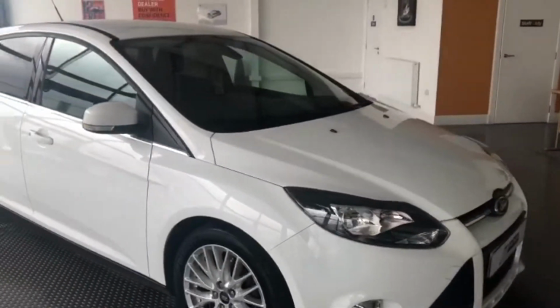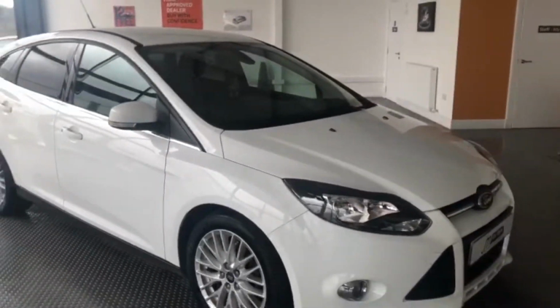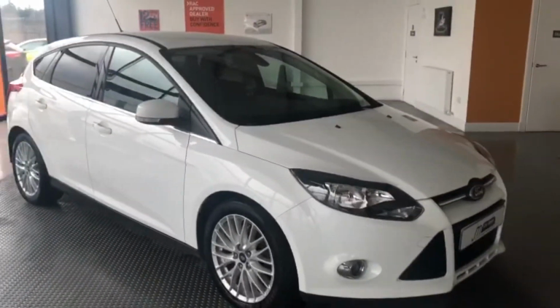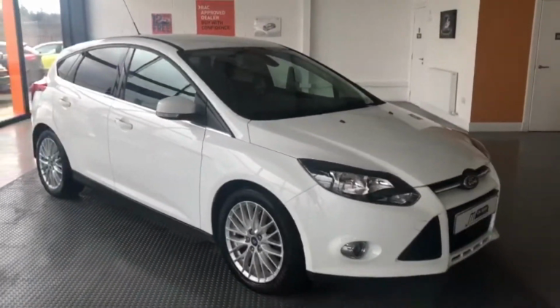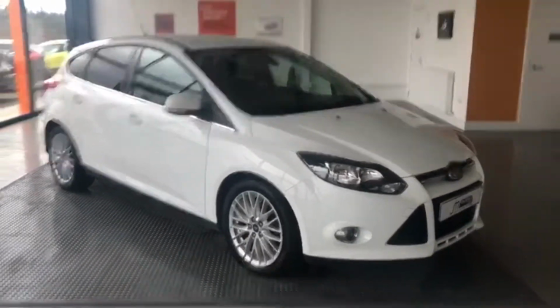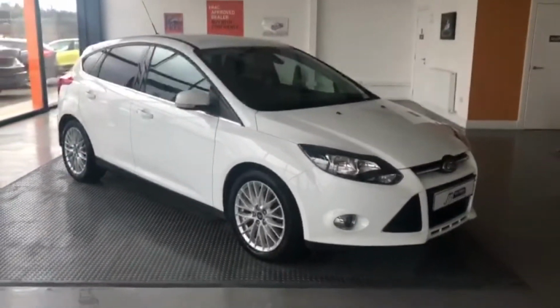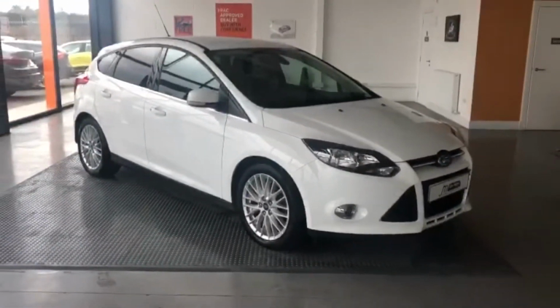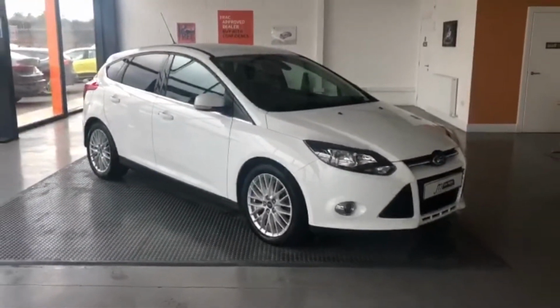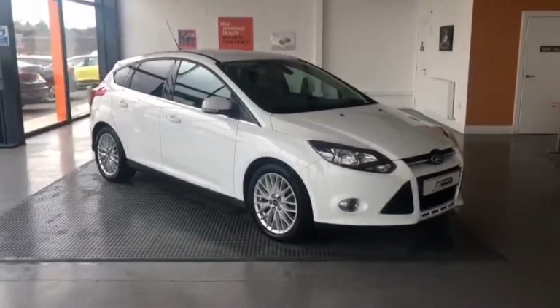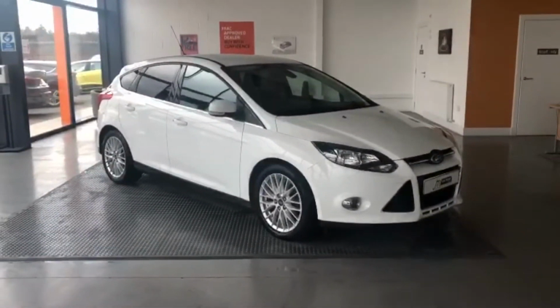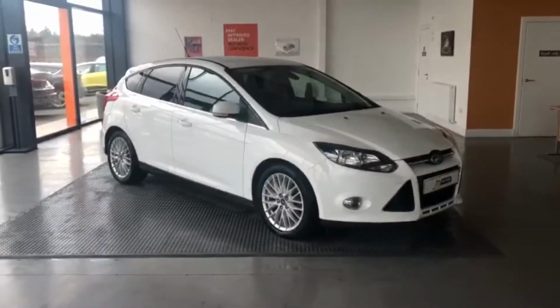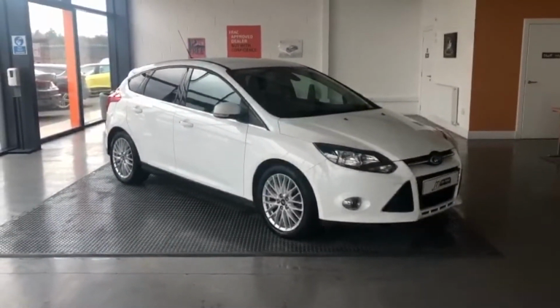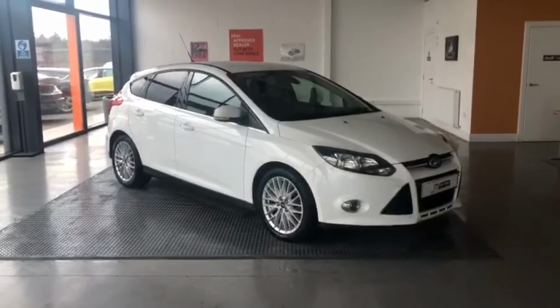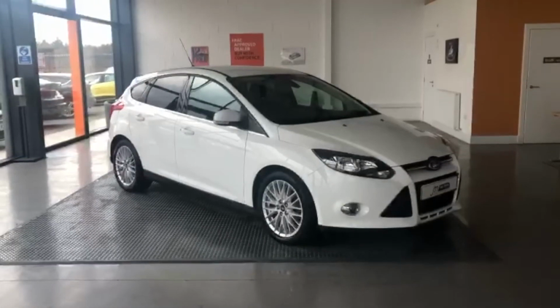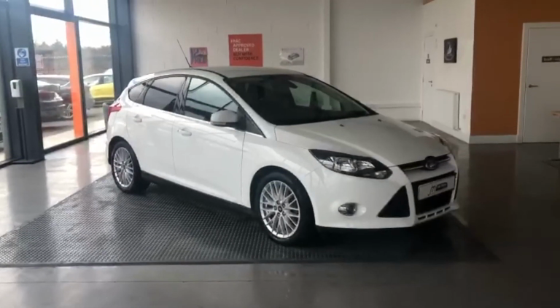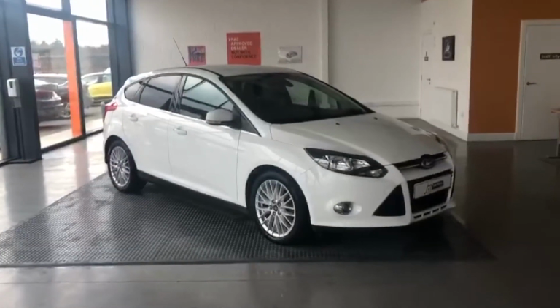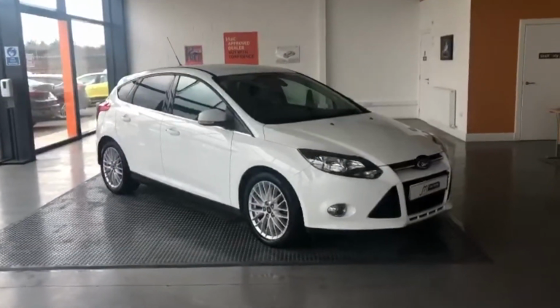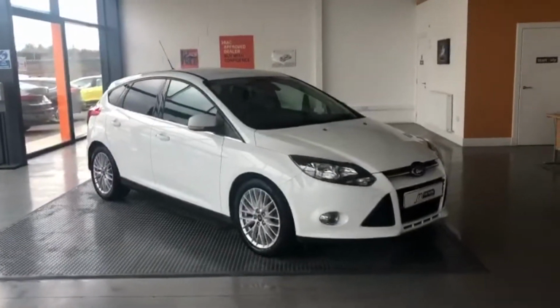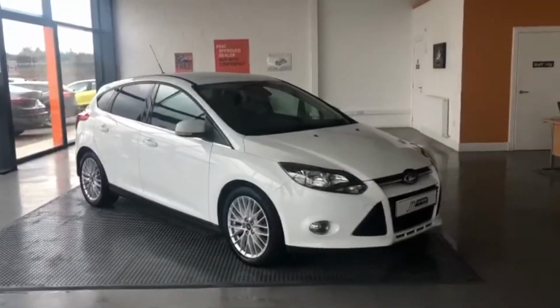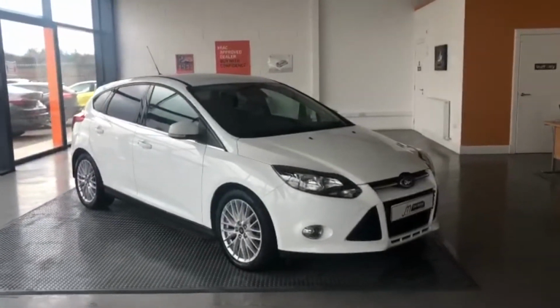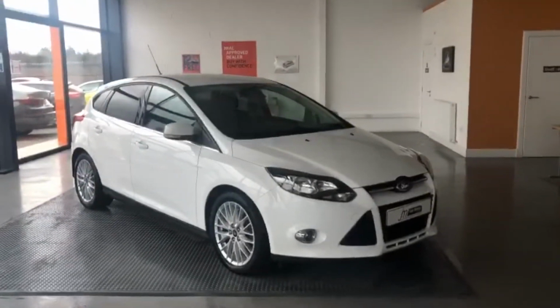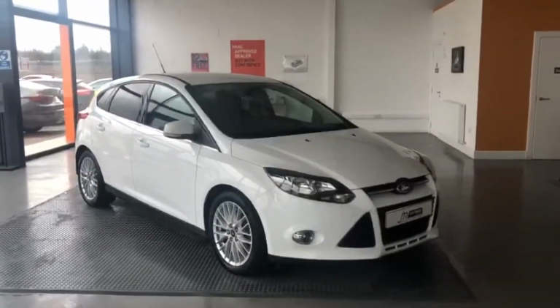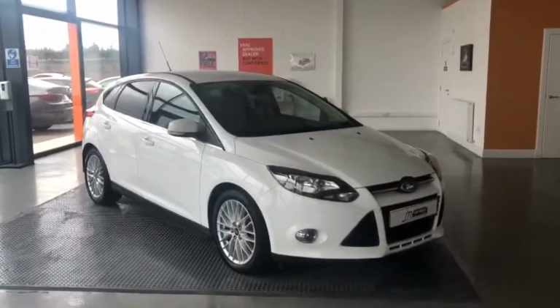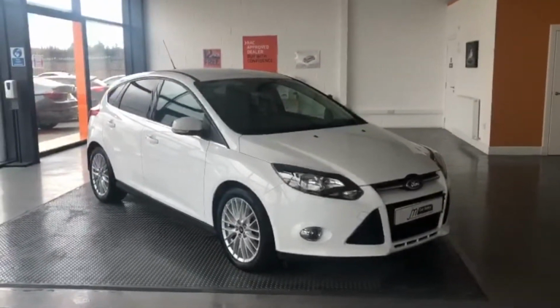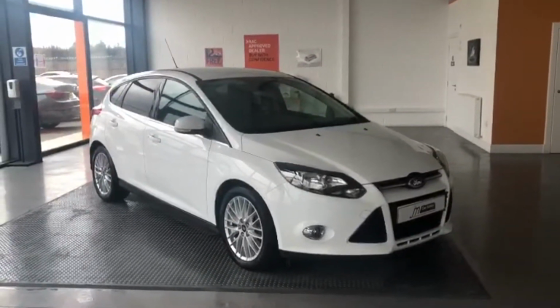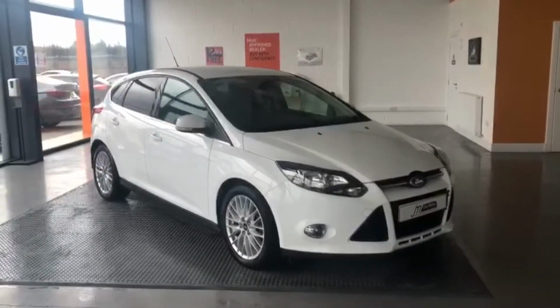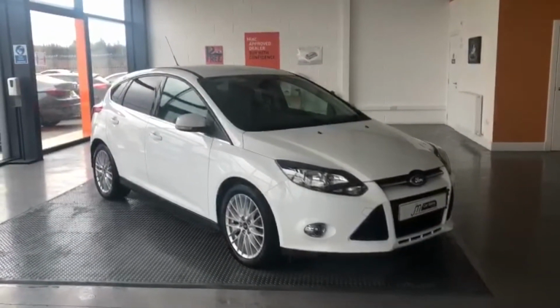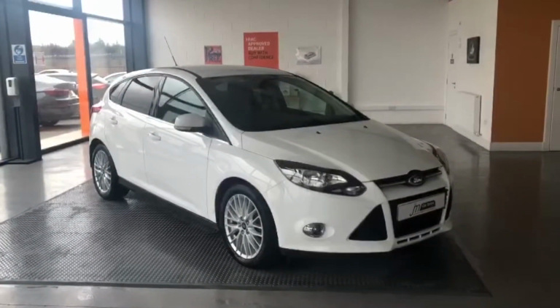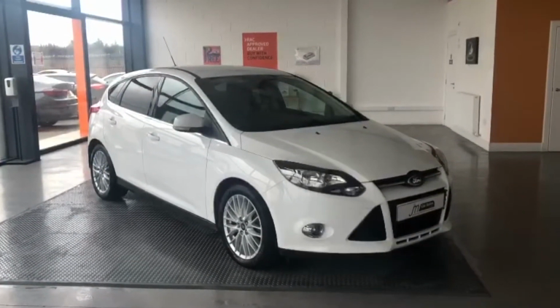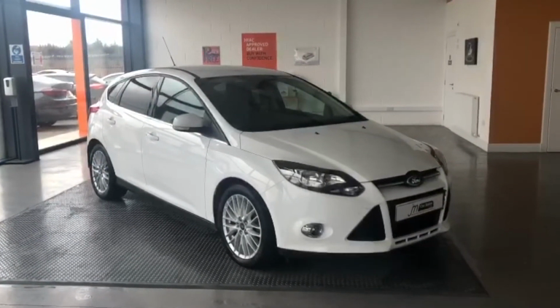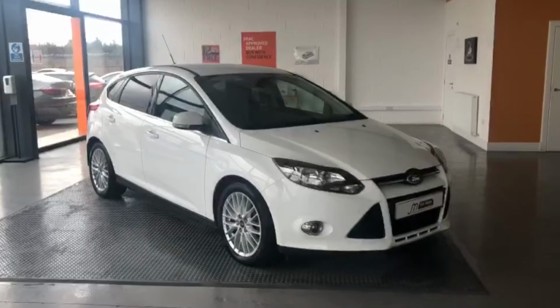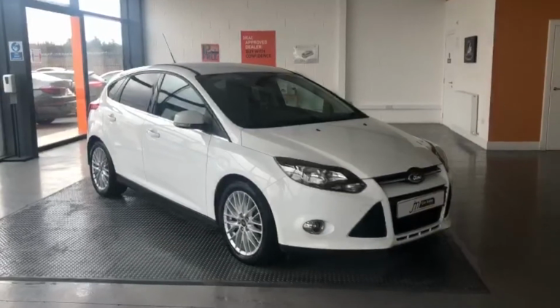This is a two-owner car — the last owner had it since 2014, only group 15 insurance, £30 a year to road tax, over 50 miles to the gallon.